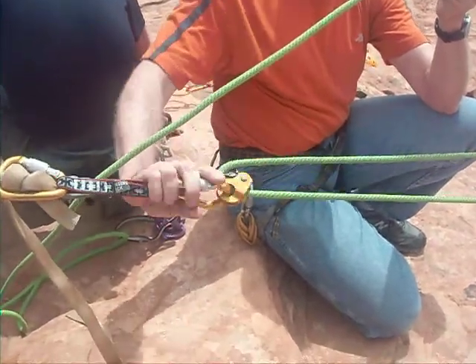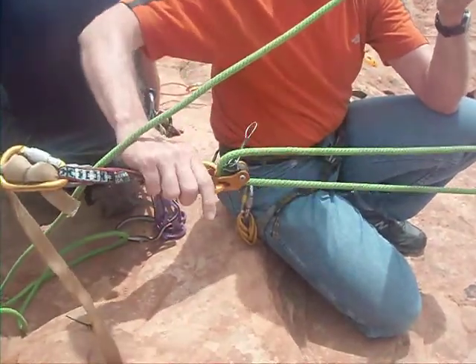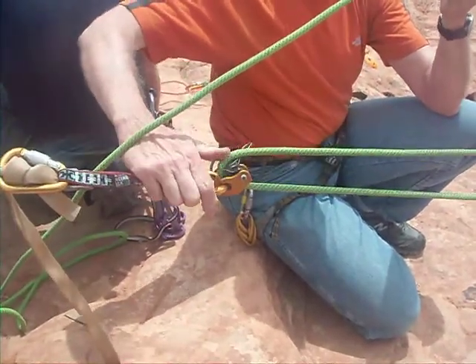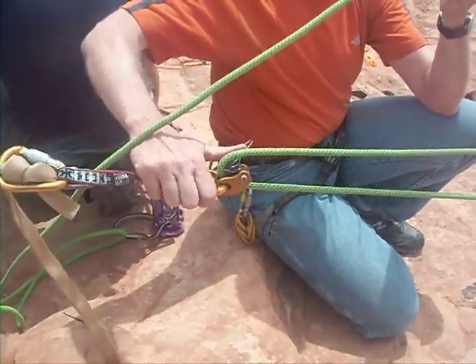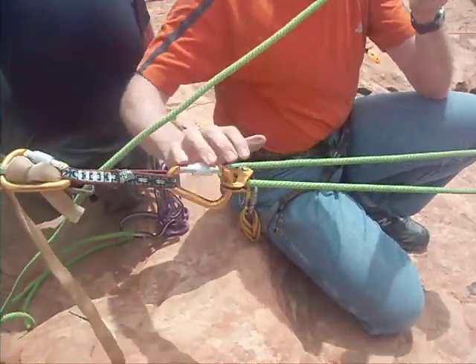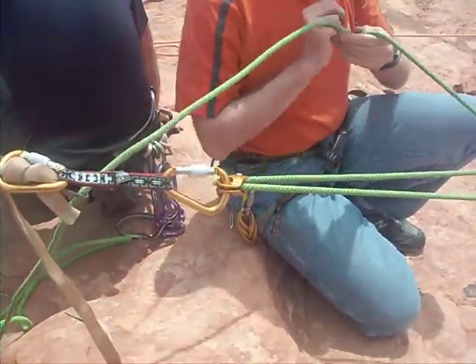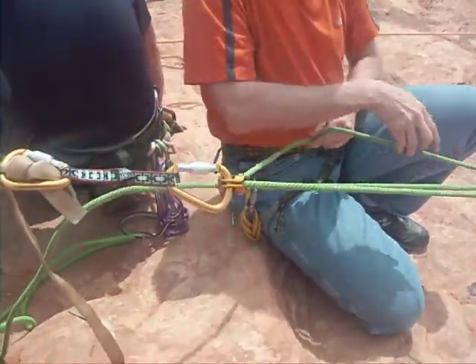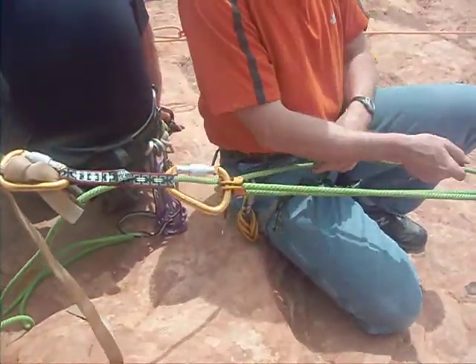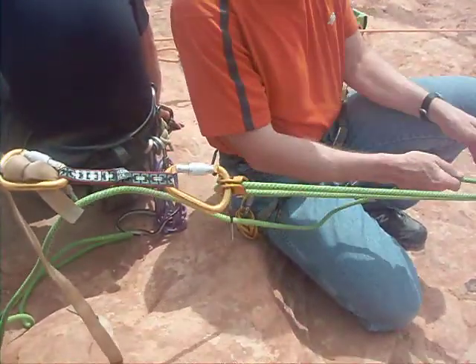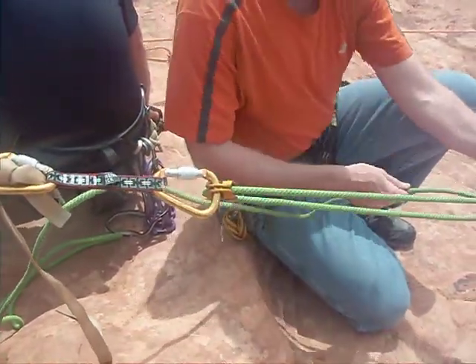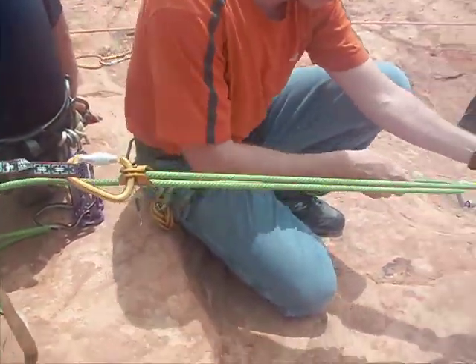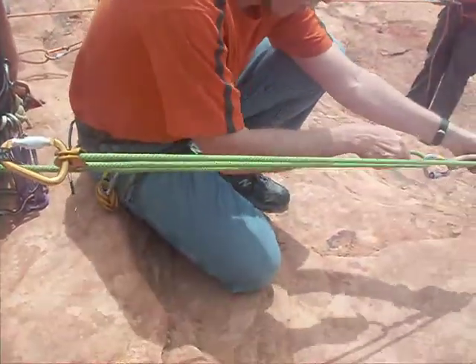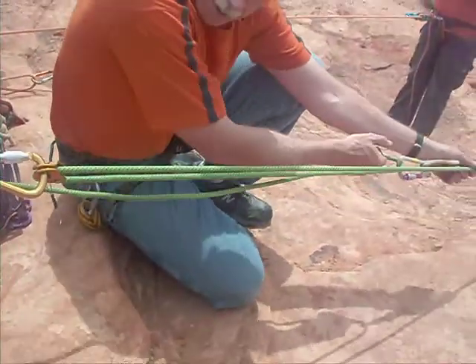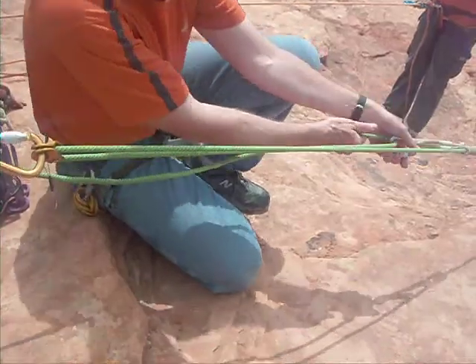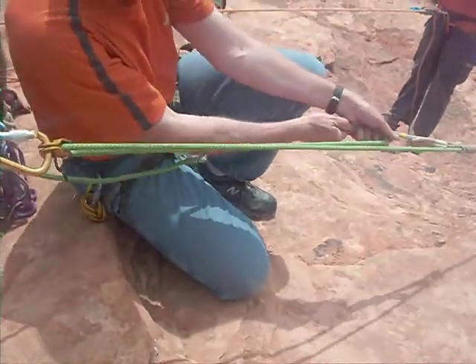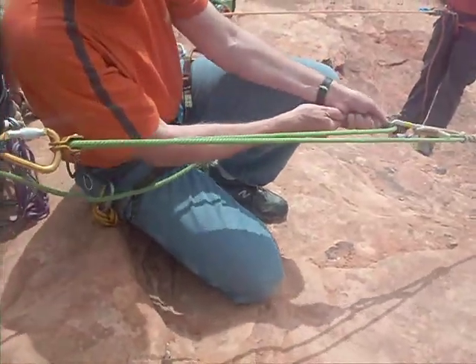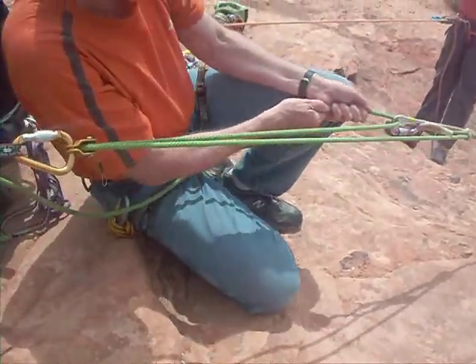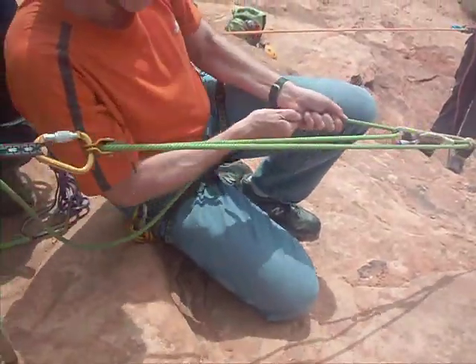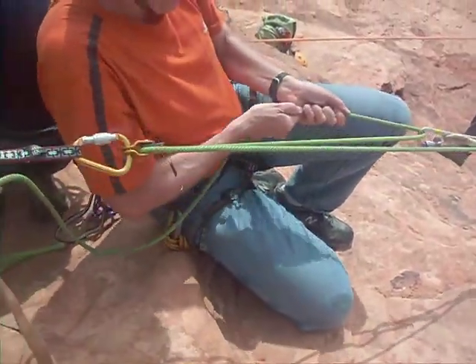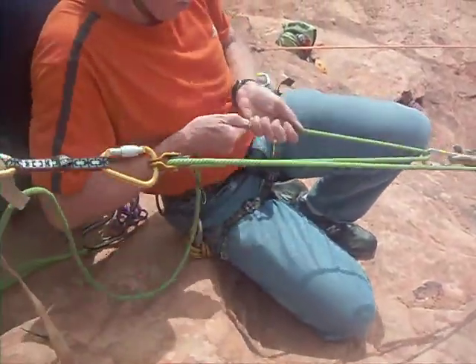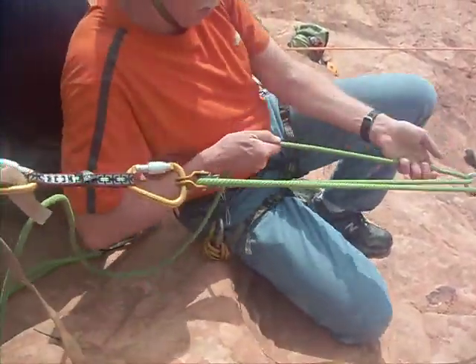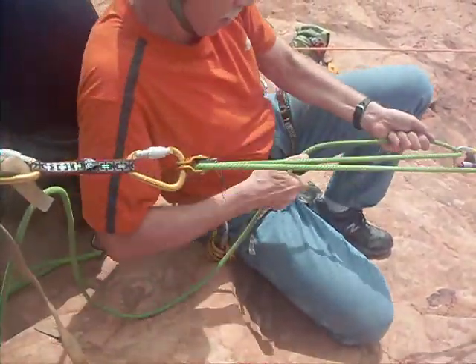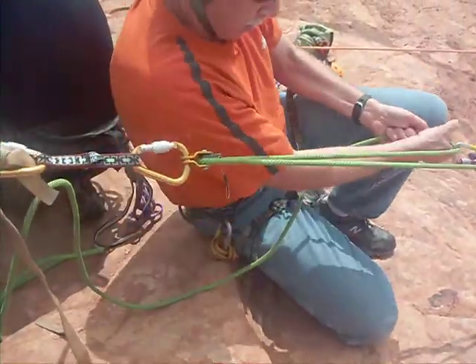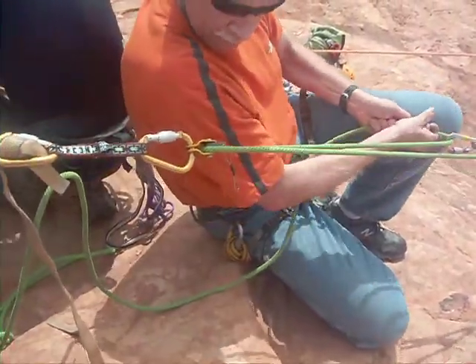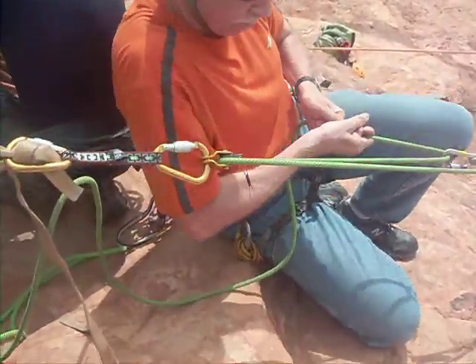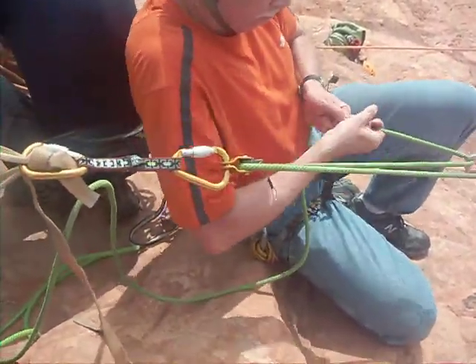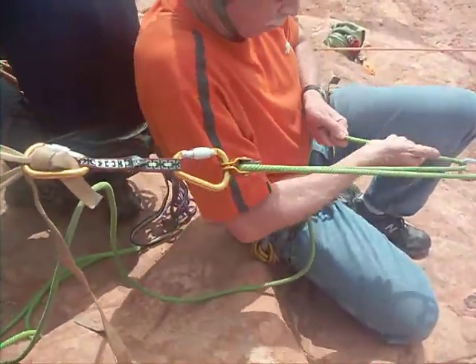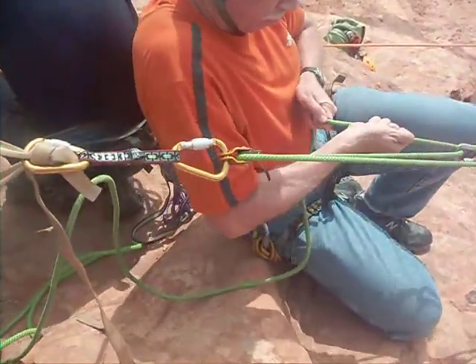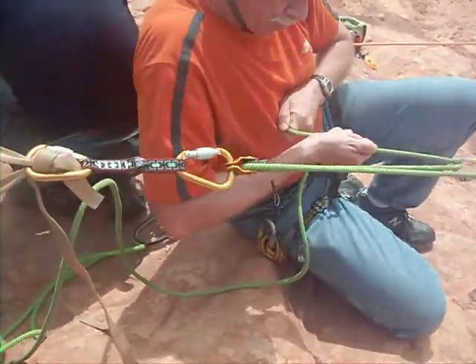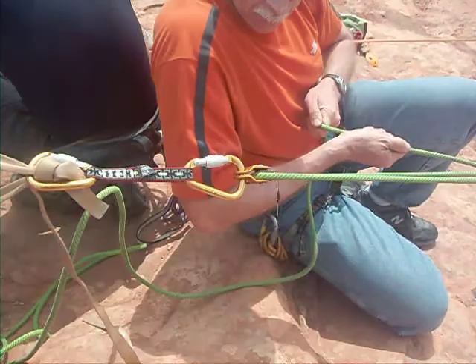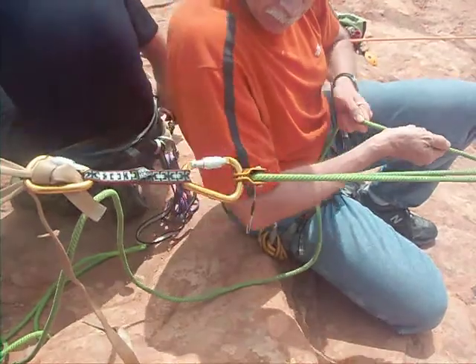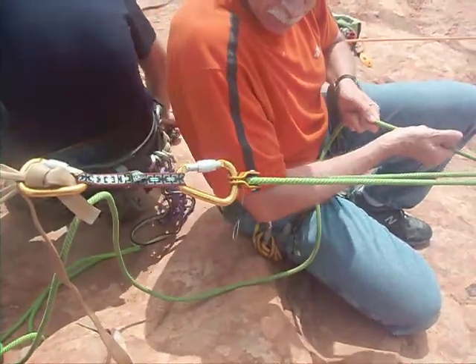Up and around — and now we can do the haul. The Ropeman holds. Pull.